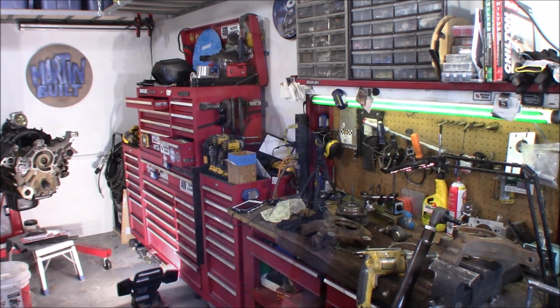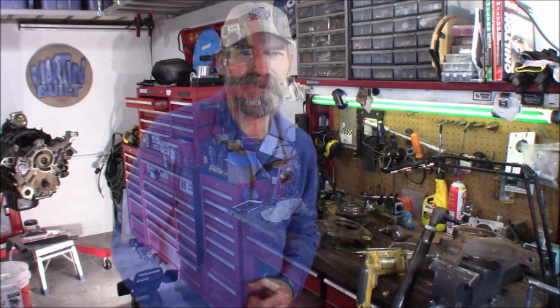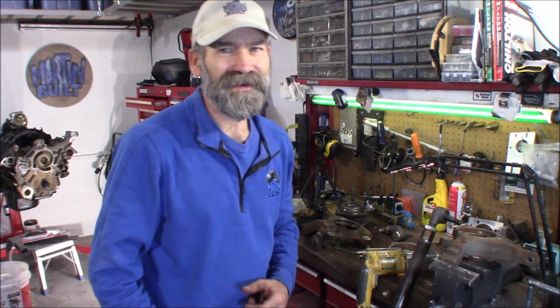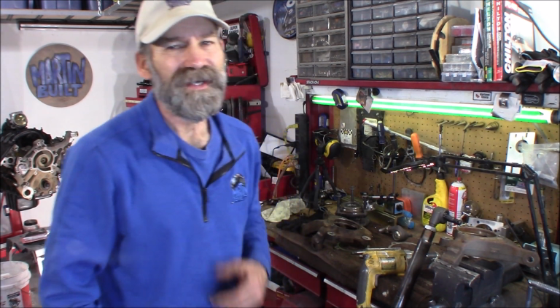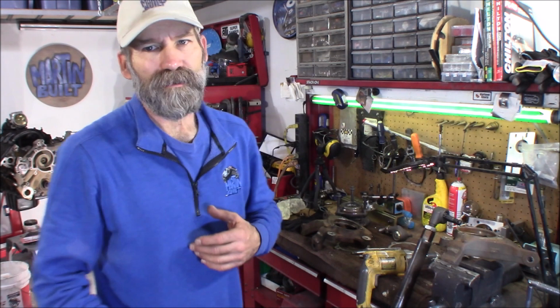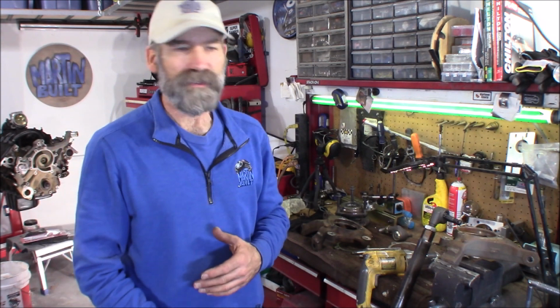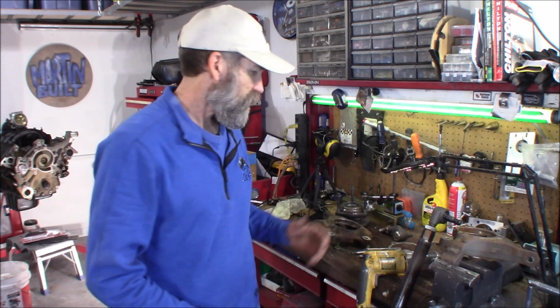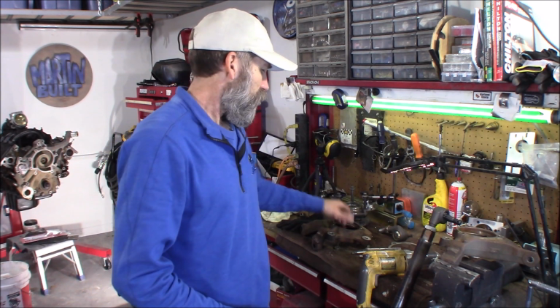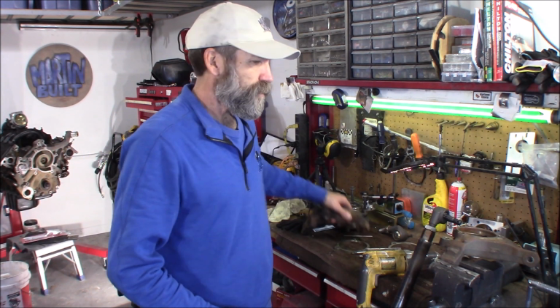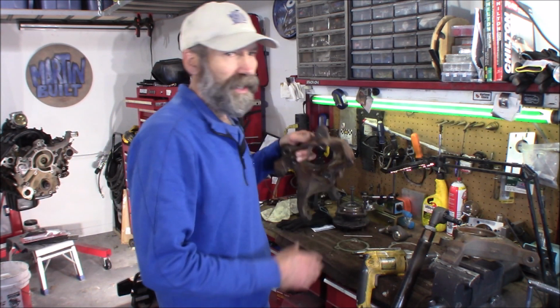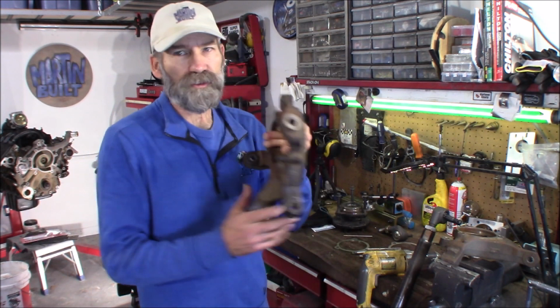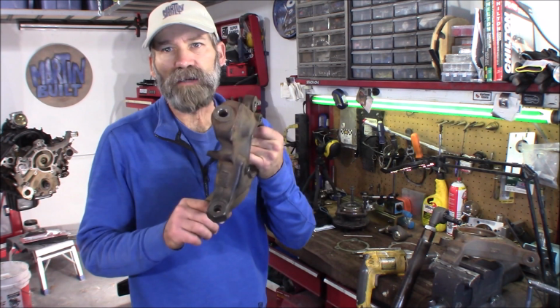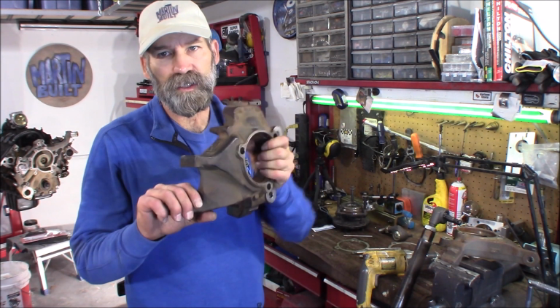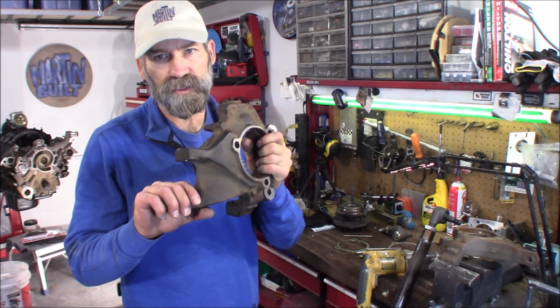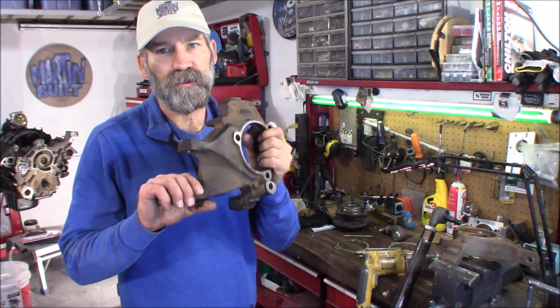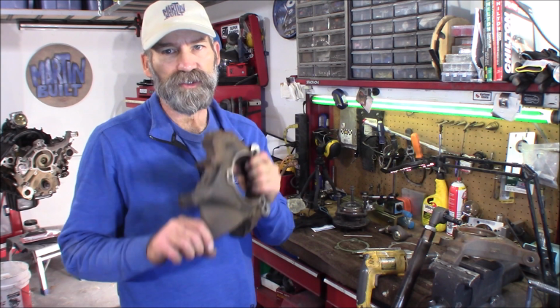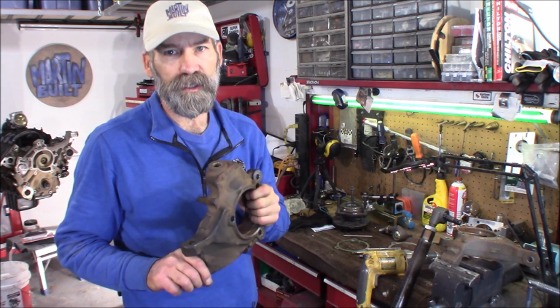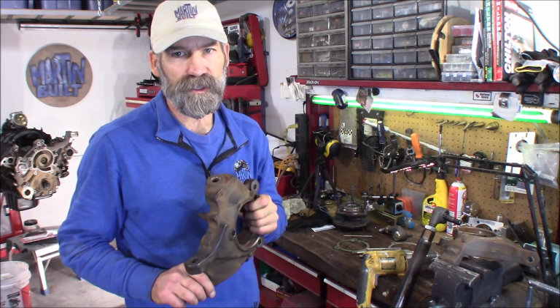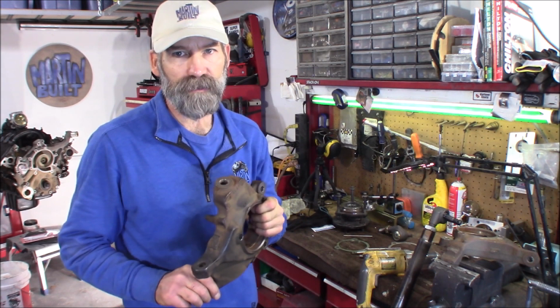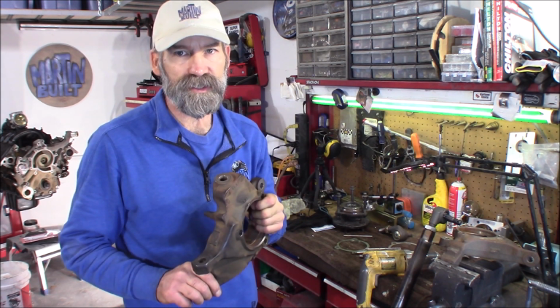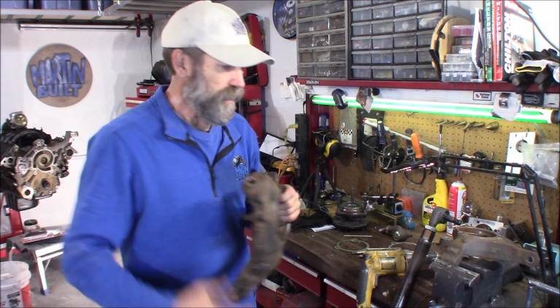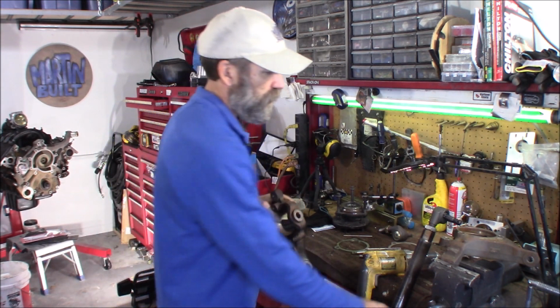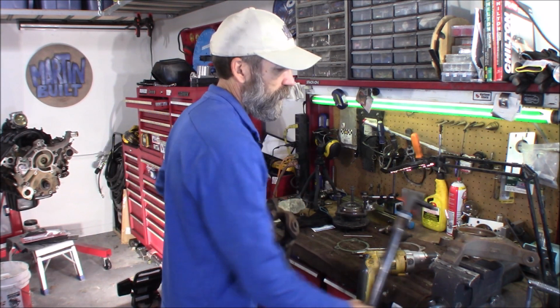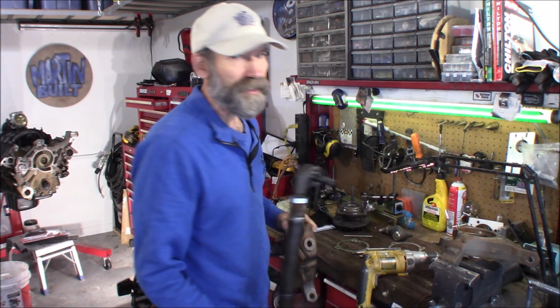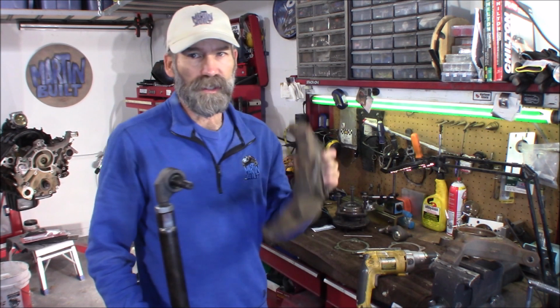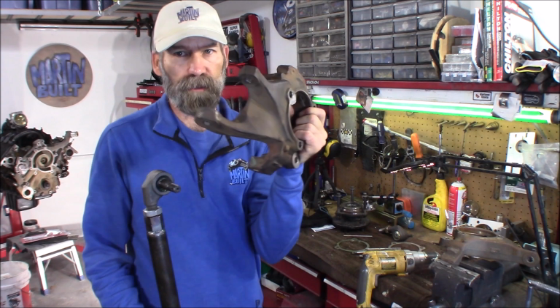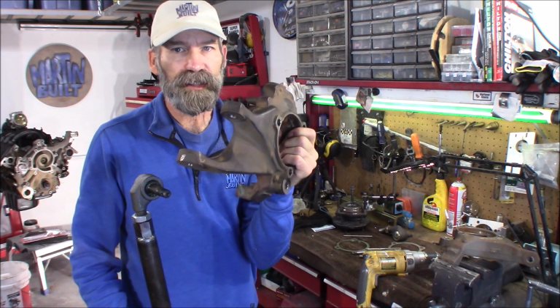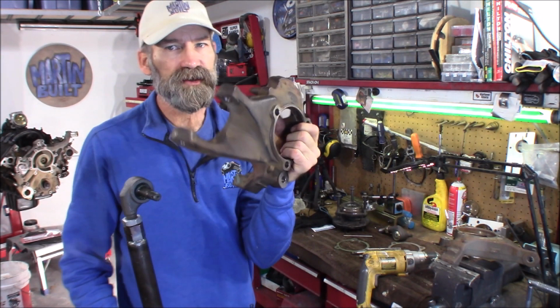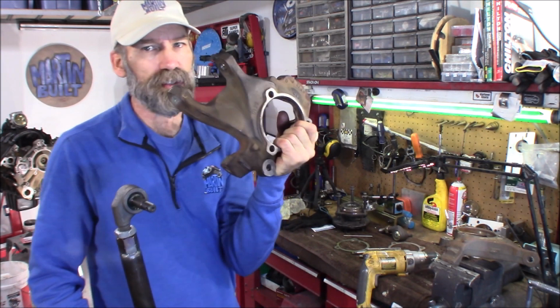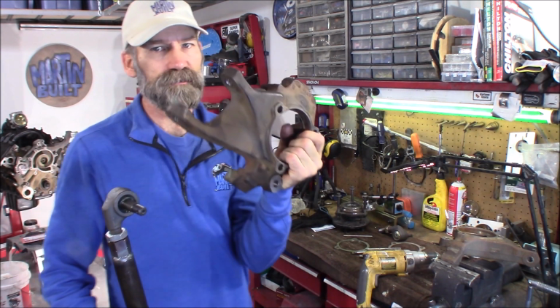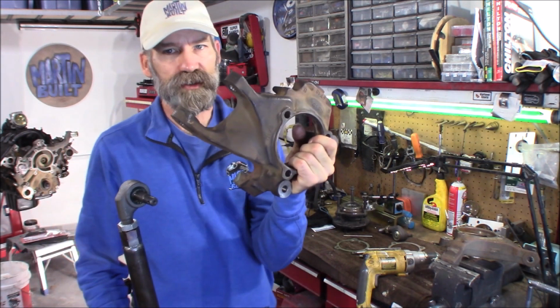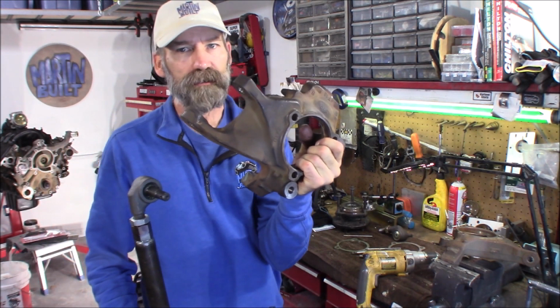Hi, Martin here. Today I want to show you guys how to go about drilling out these knuckles if you're going to do the Chevy one-ton tie rods on here. These are the WJ knuckles. This is an awesome conversion to go to.